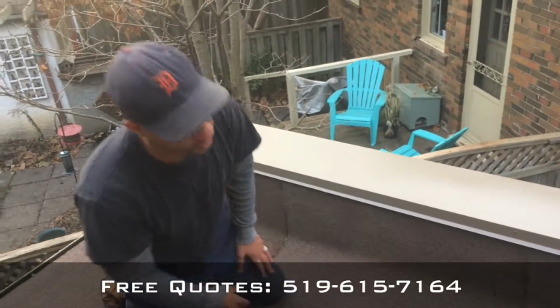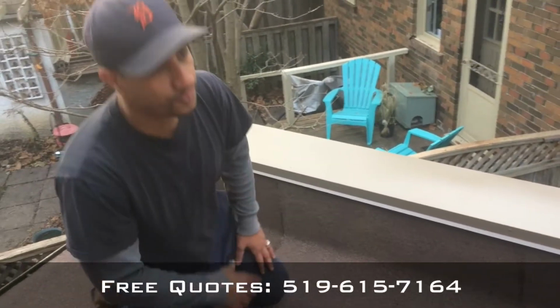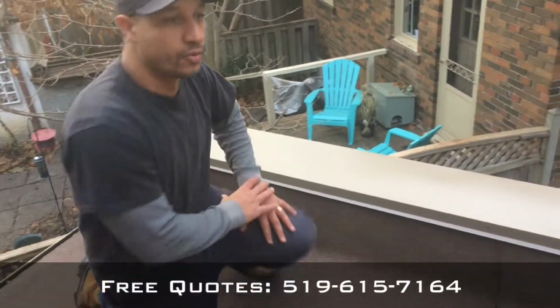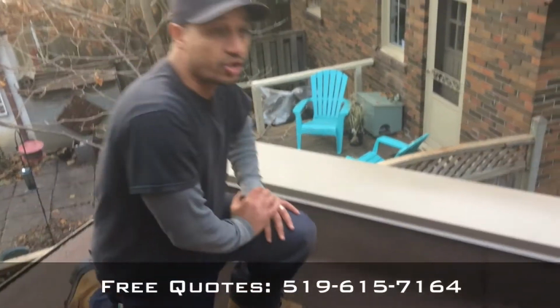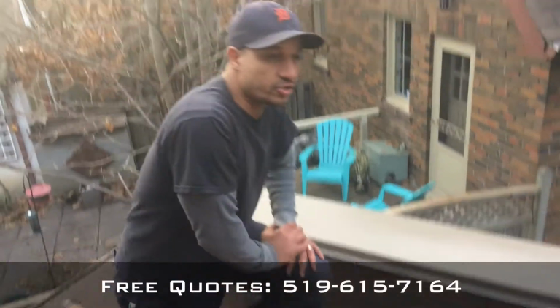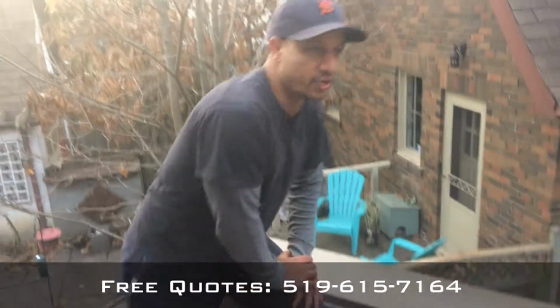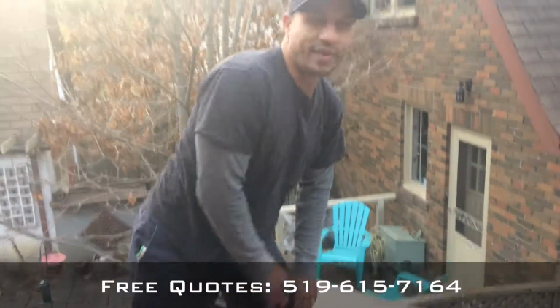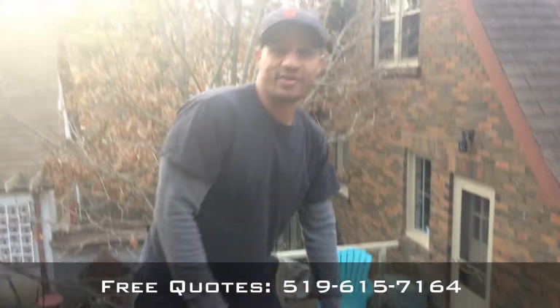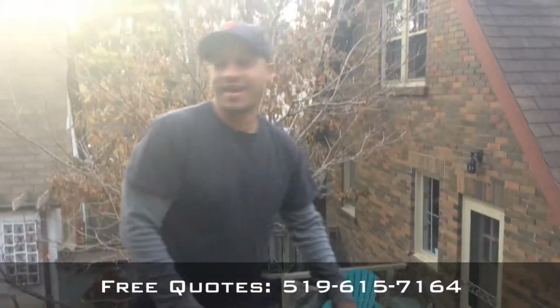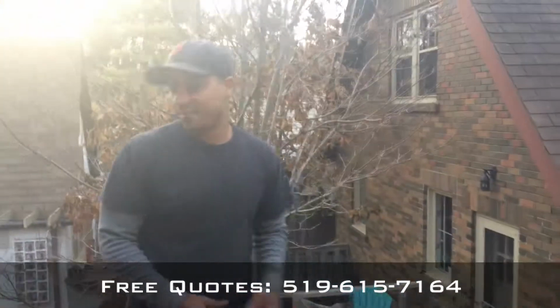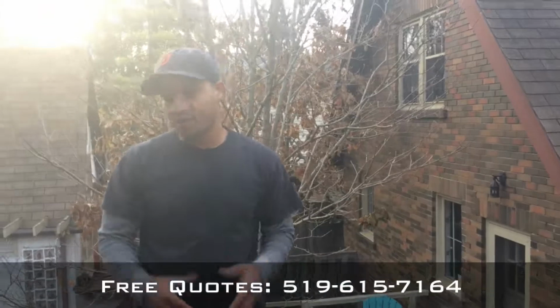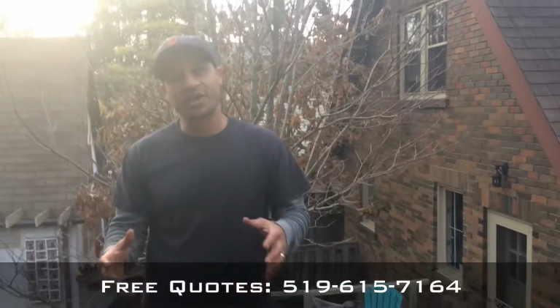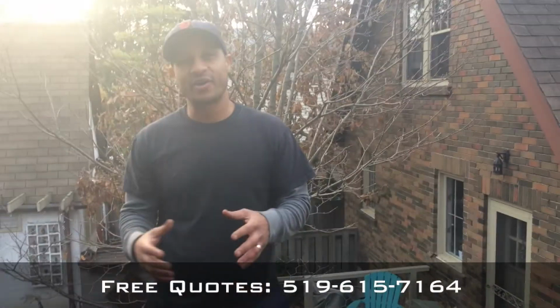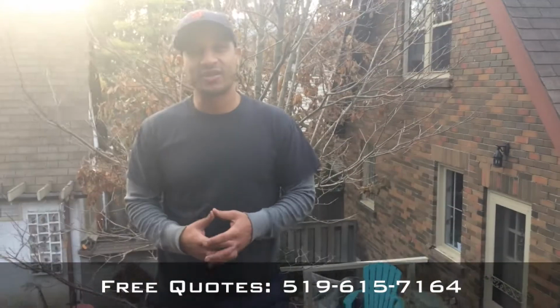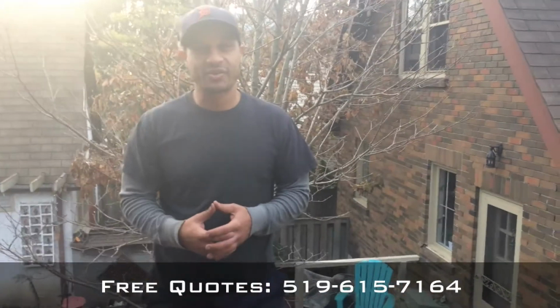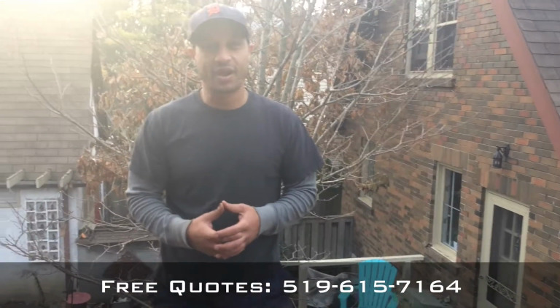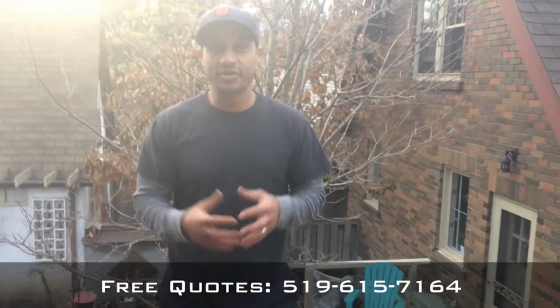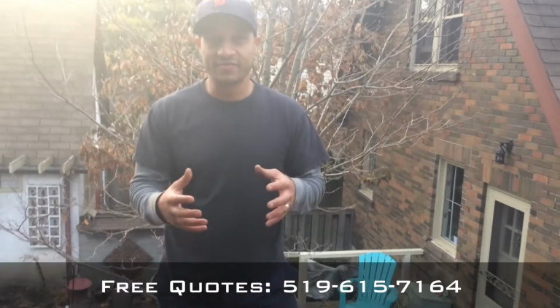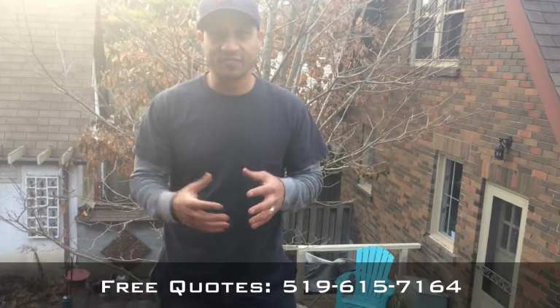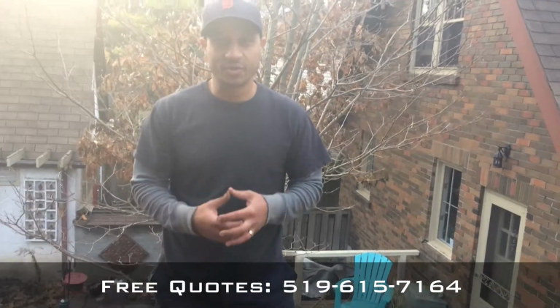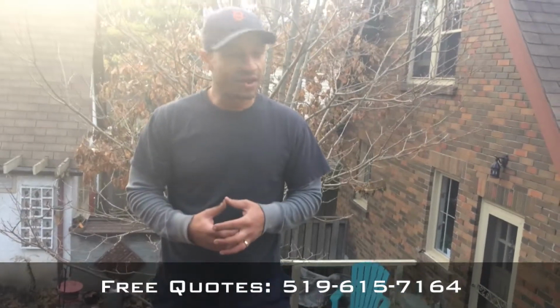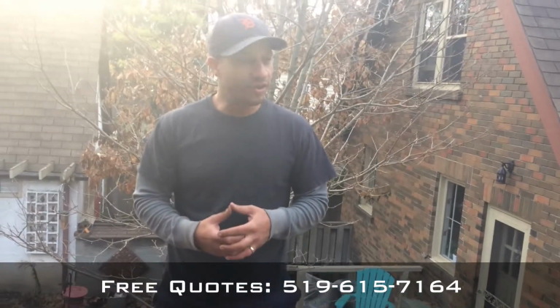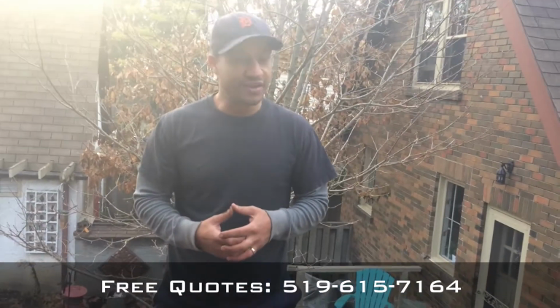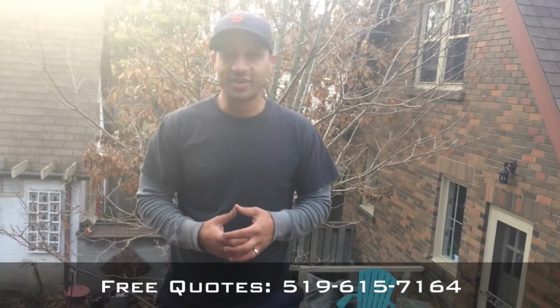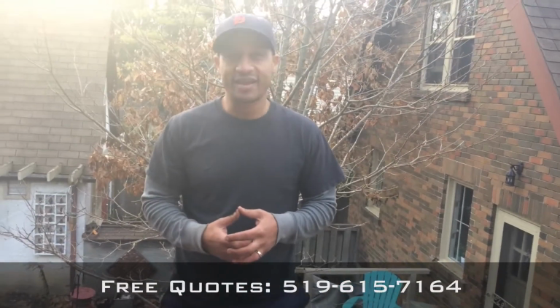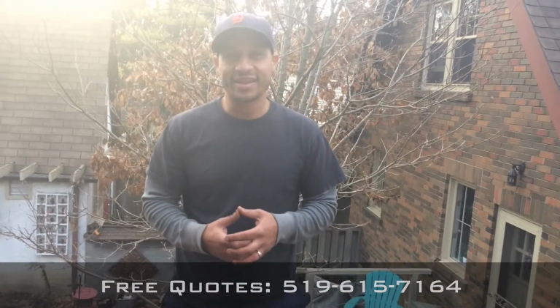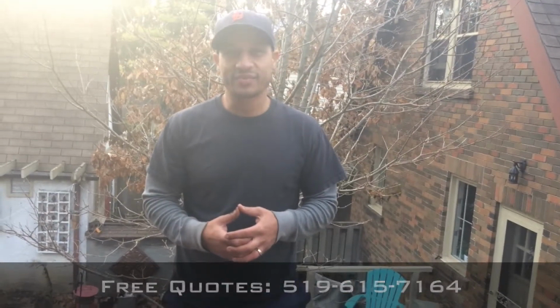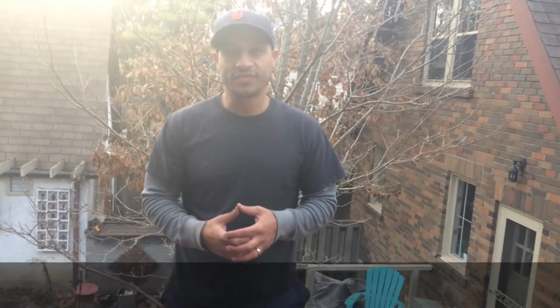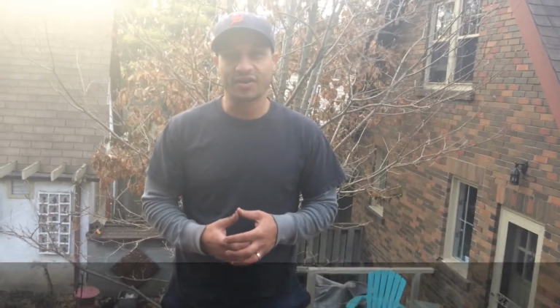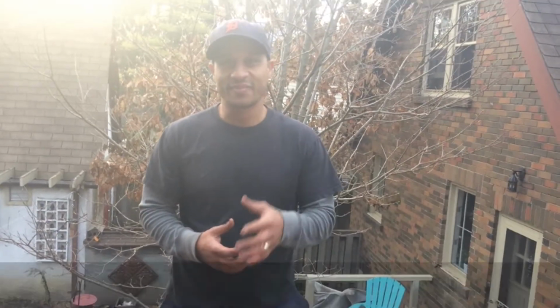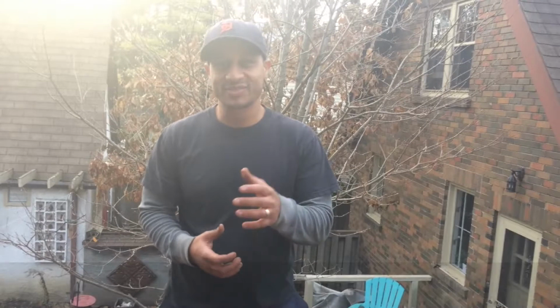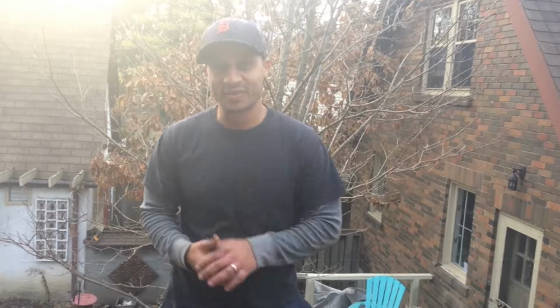It really couldn't have turned out better. If you're in the southwestern Ontario area we would love to hear from you, or you can find us online at LegacyRoofs.com. Thank you so much.